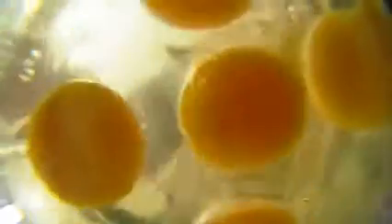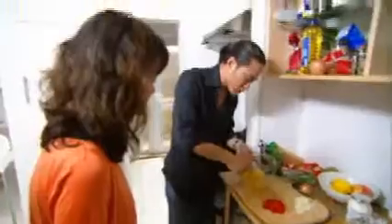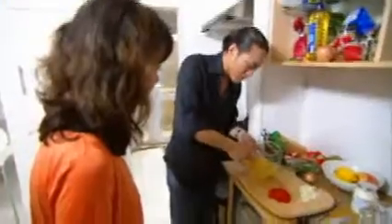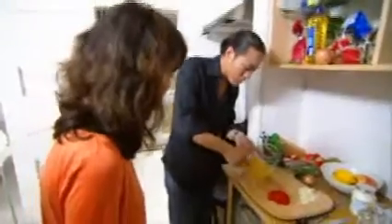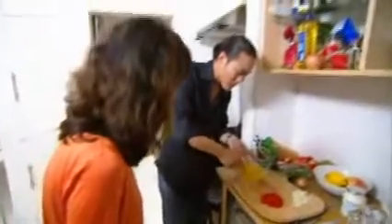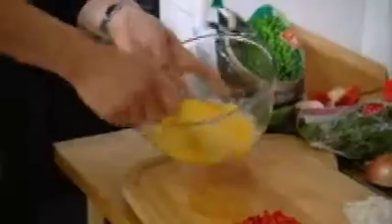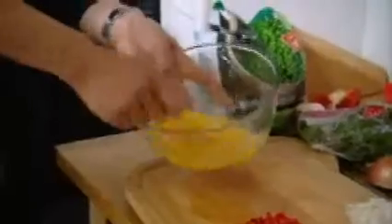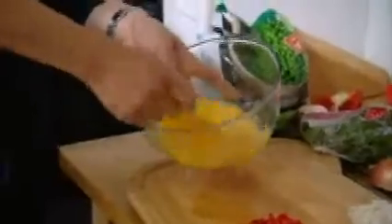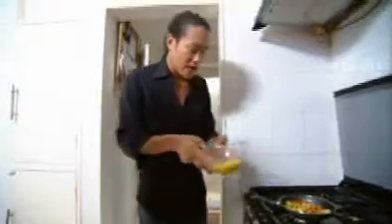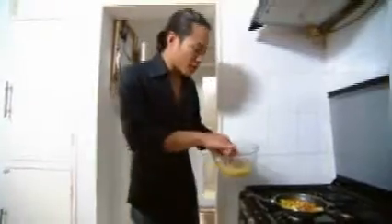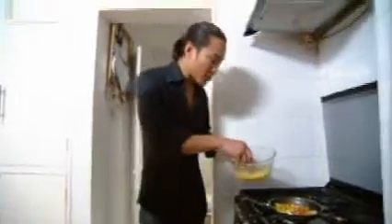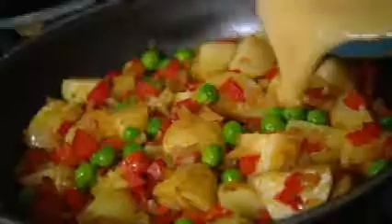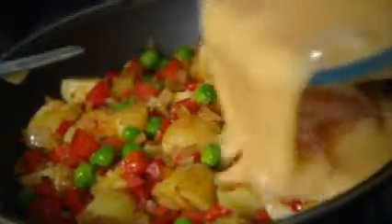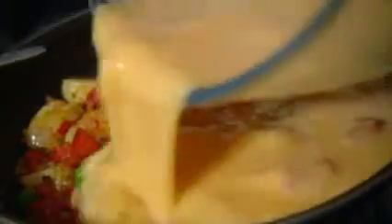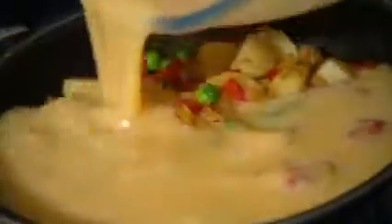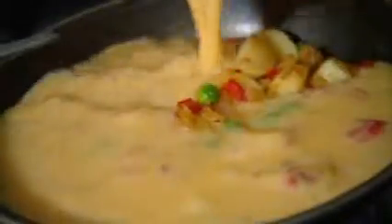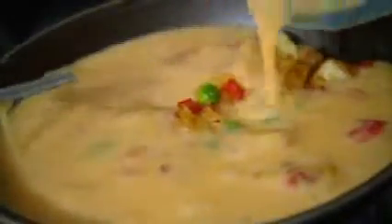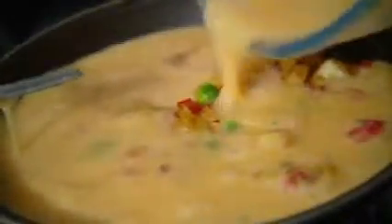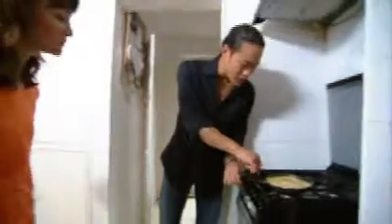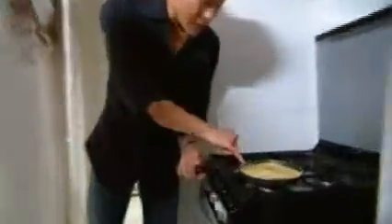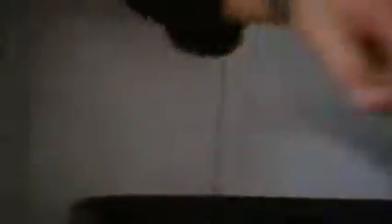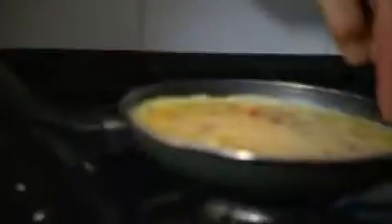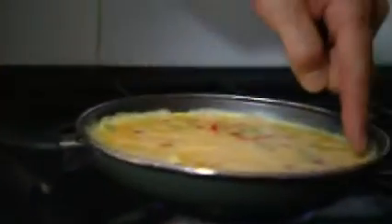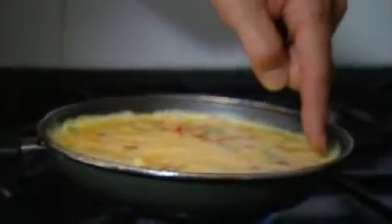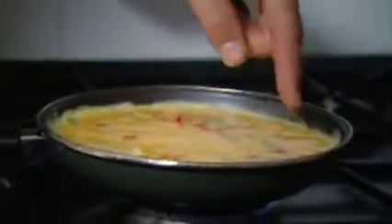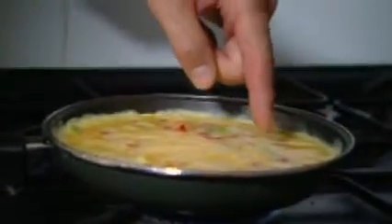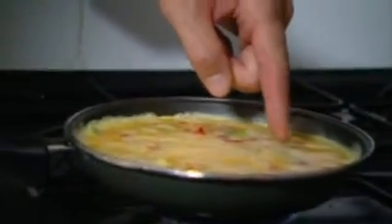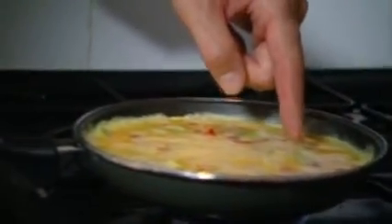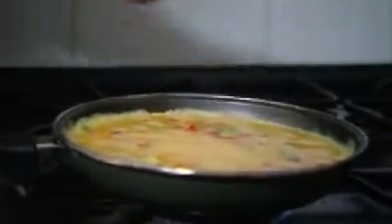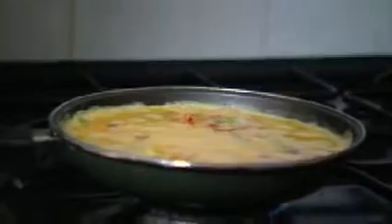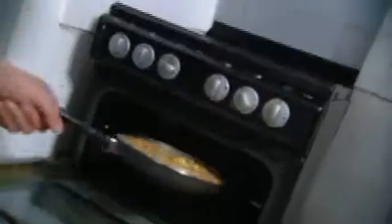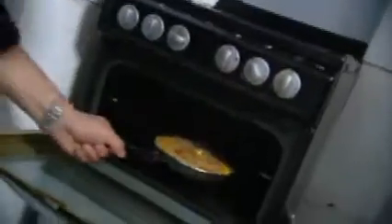Just whisk the eggs up in a bowl. Make sure they are broken out really, really well. Then add the beaten eggs into the pan. If you look at the edges, it slowly starts to cook, and when it gets to about here, you just pop it under the grill to finish it off.